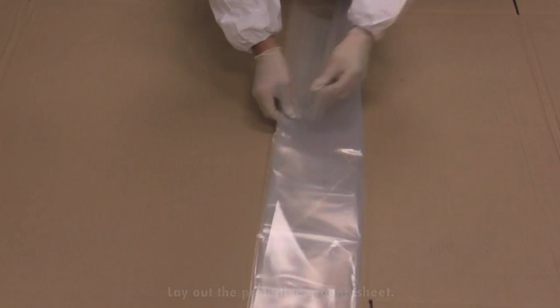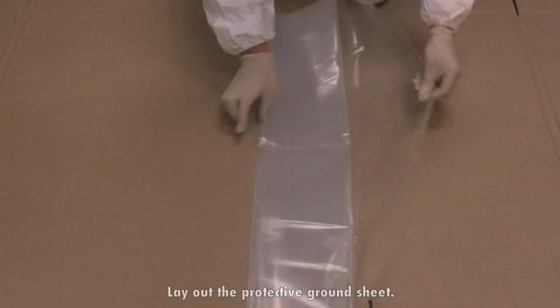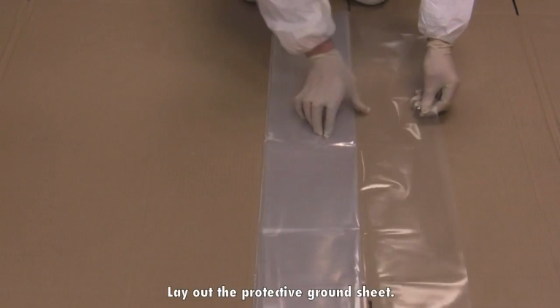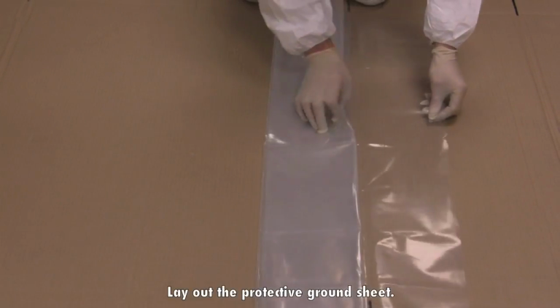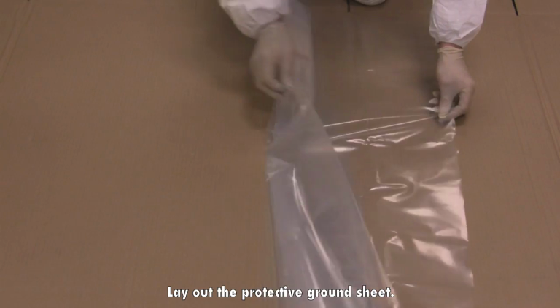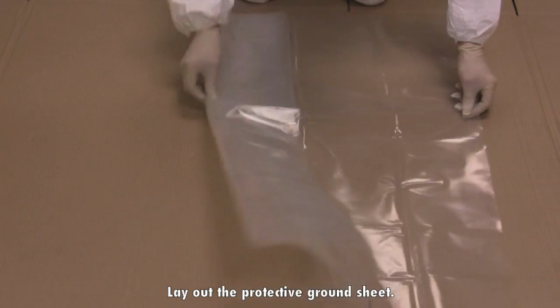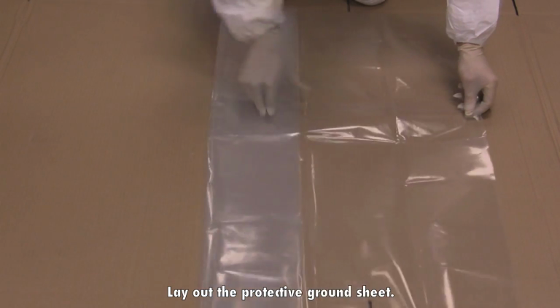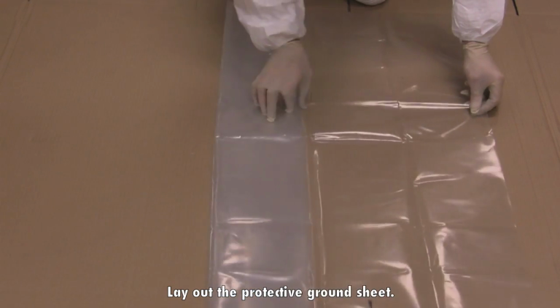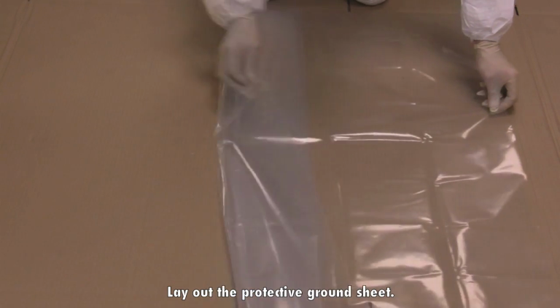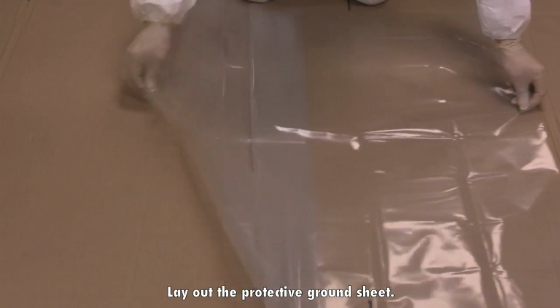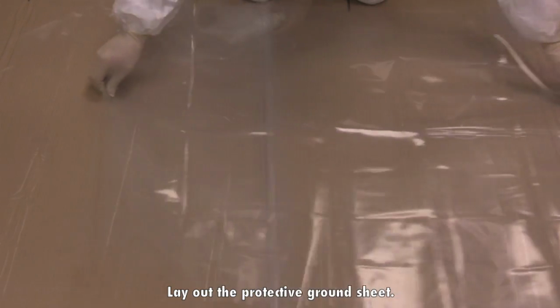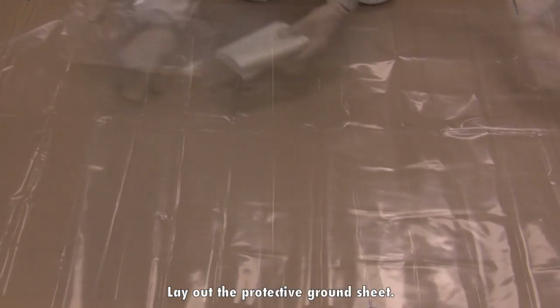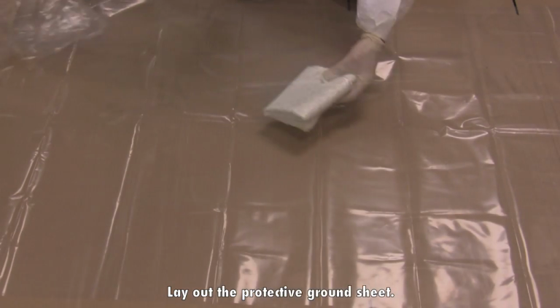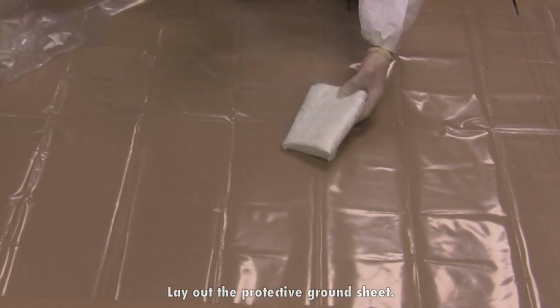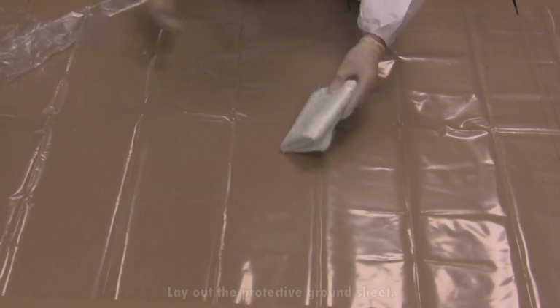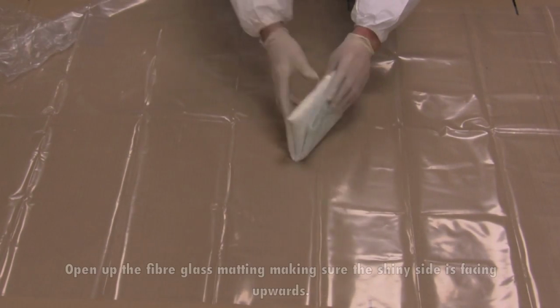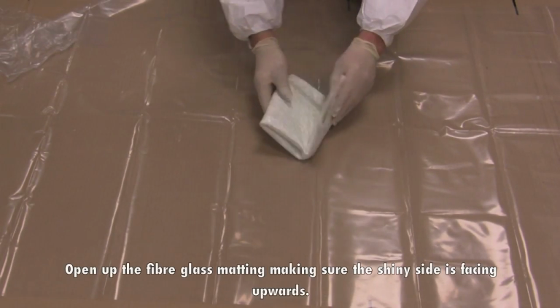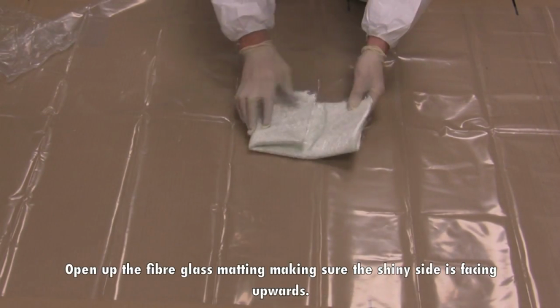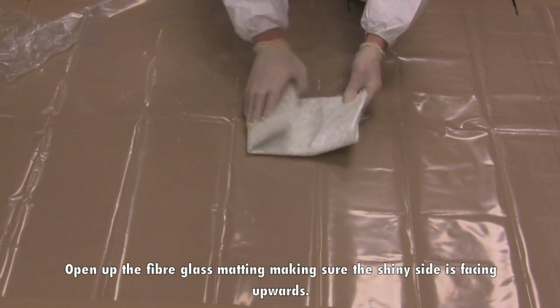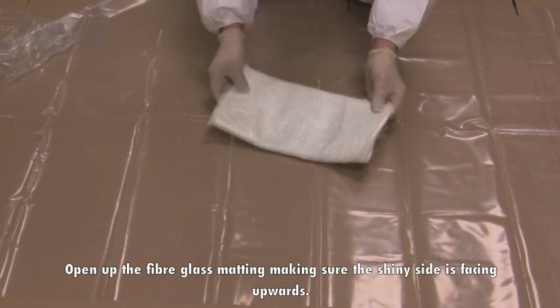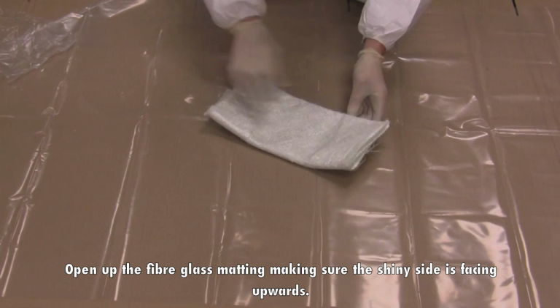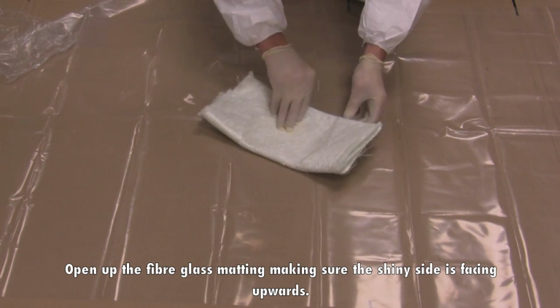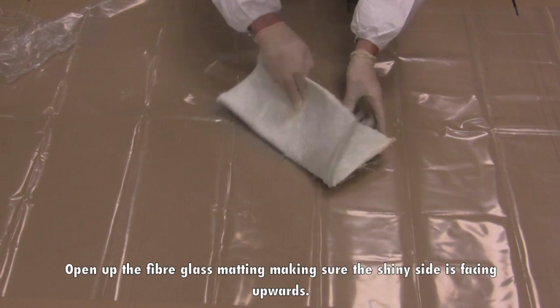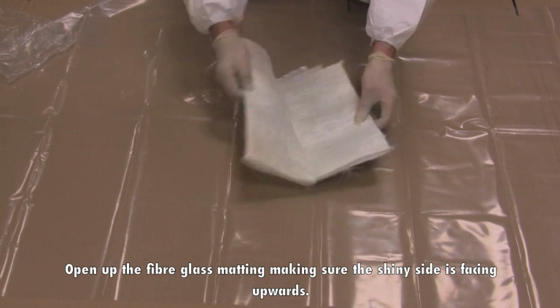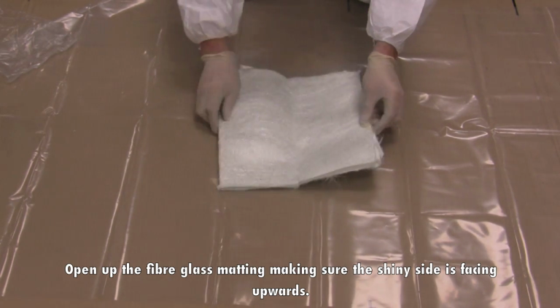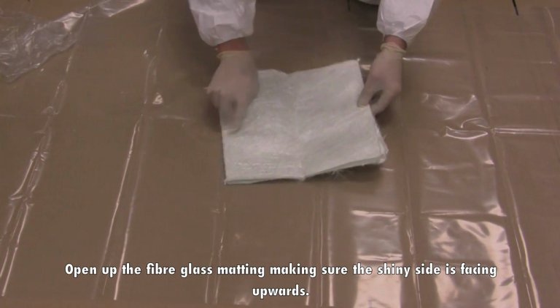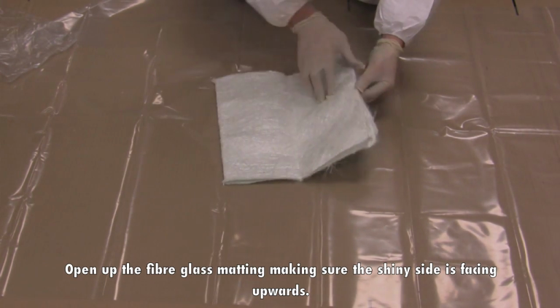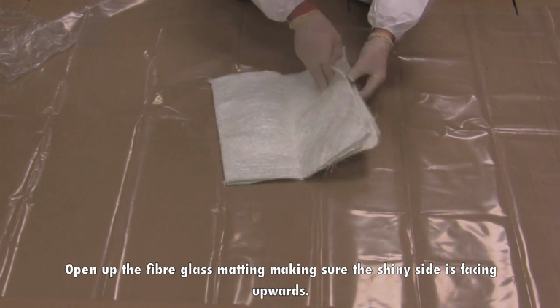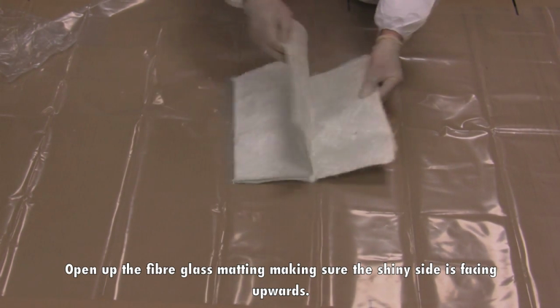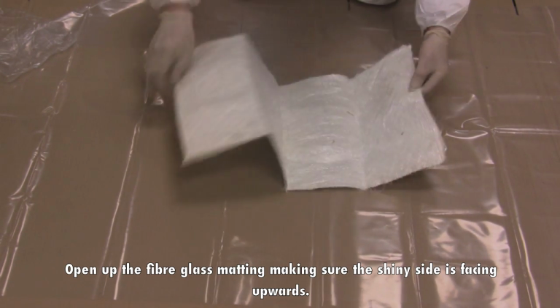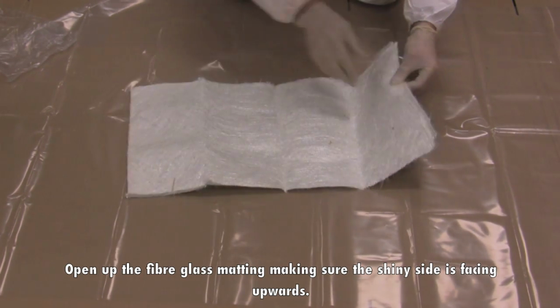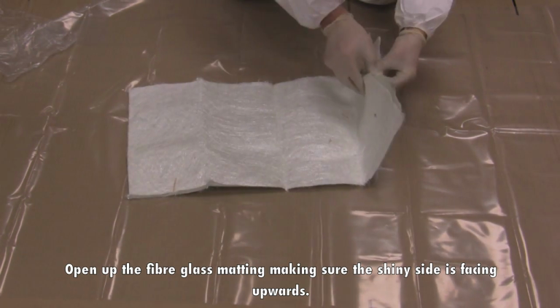Lay out the protective ground sheet. Open up the fiberglass matting, making sure the shiny side is facing upwards.